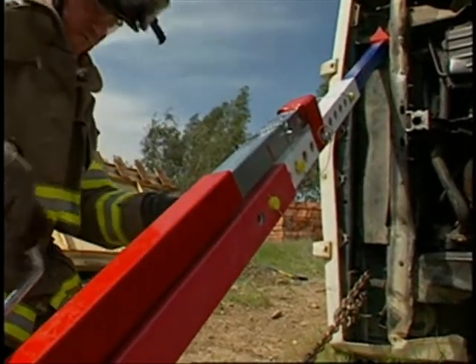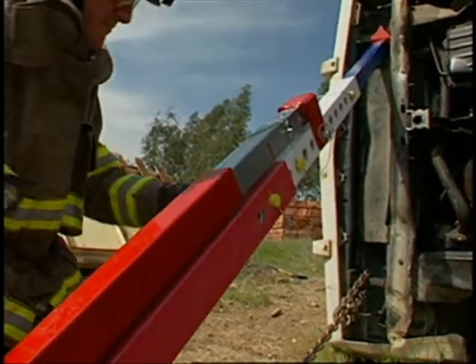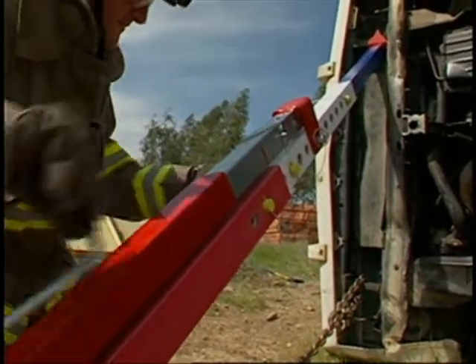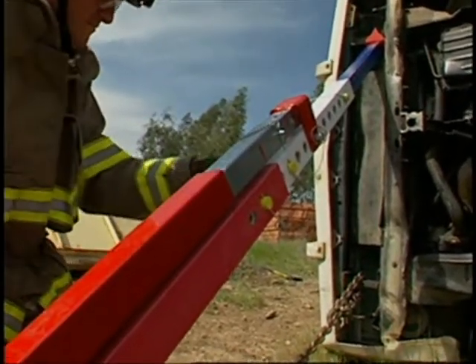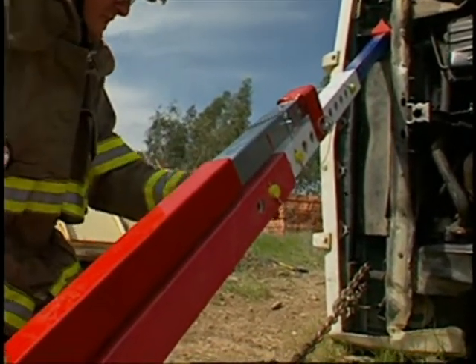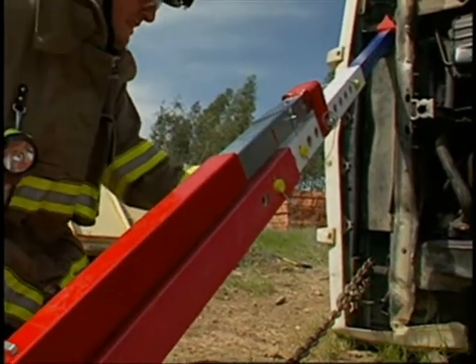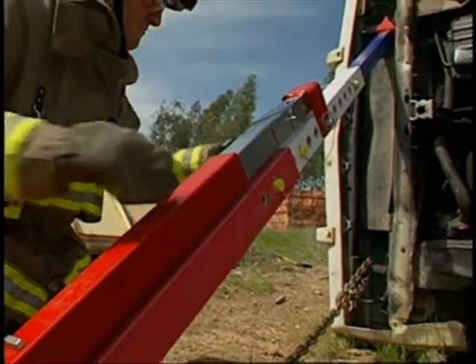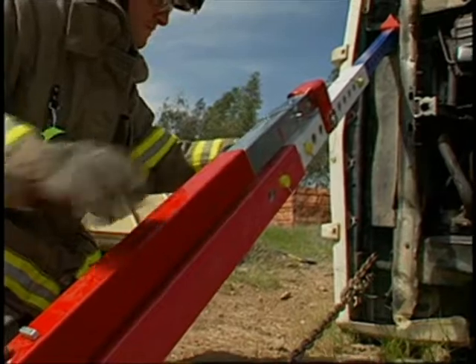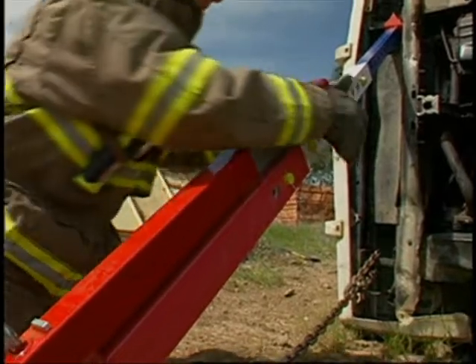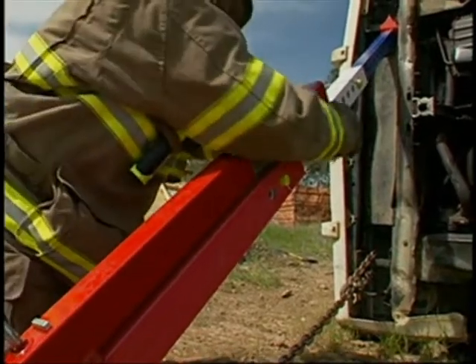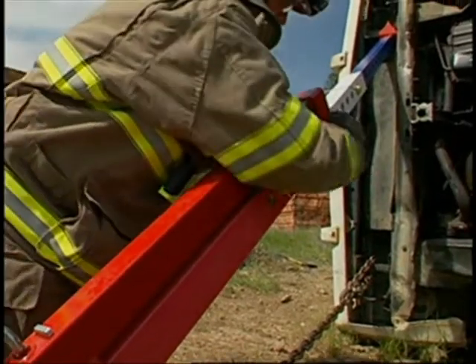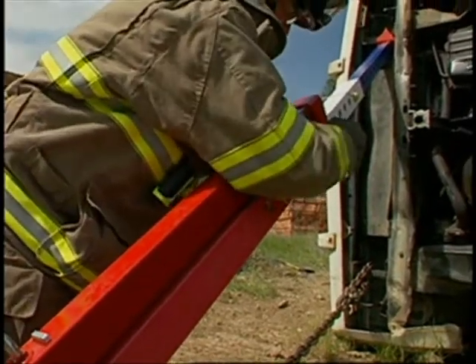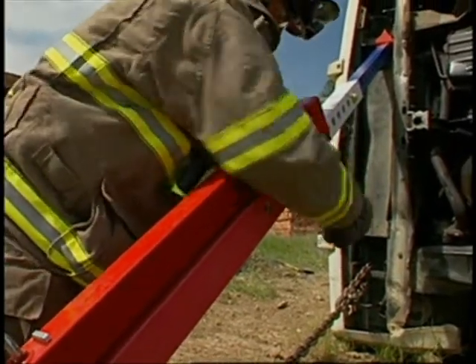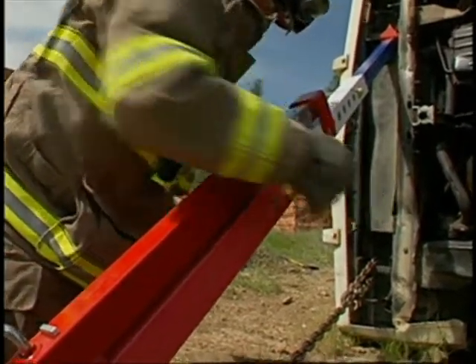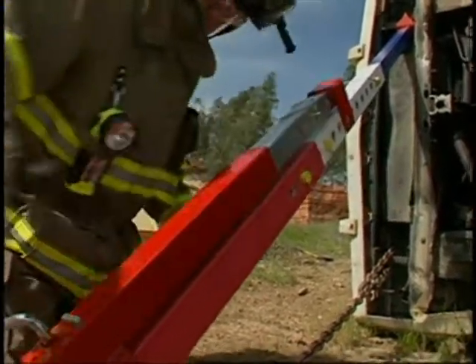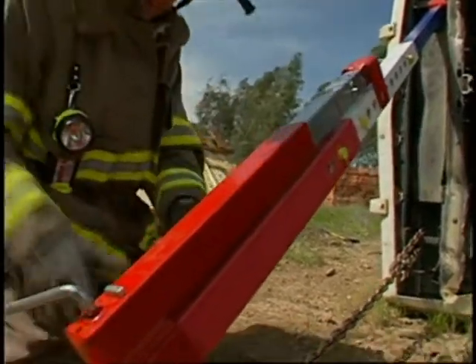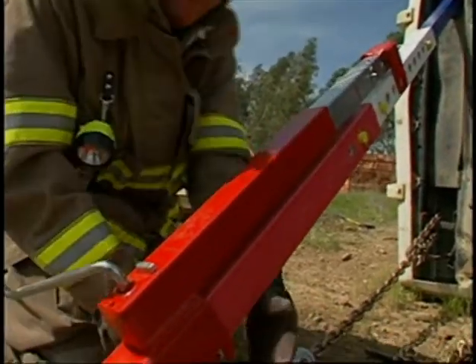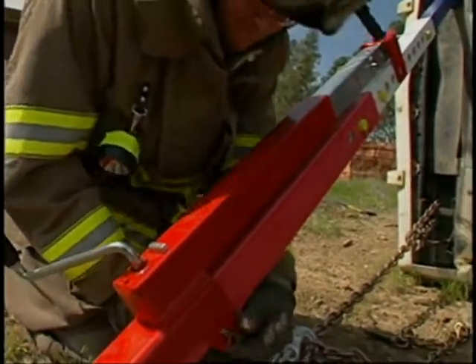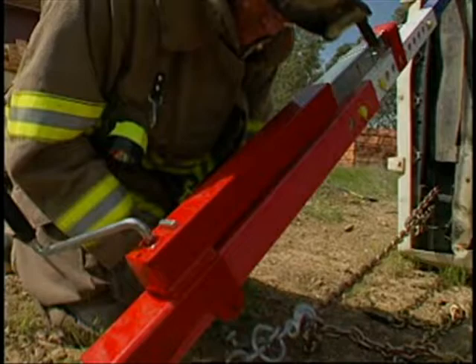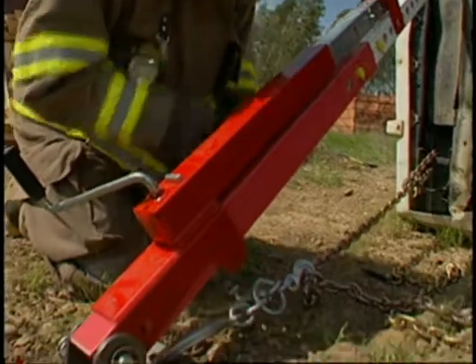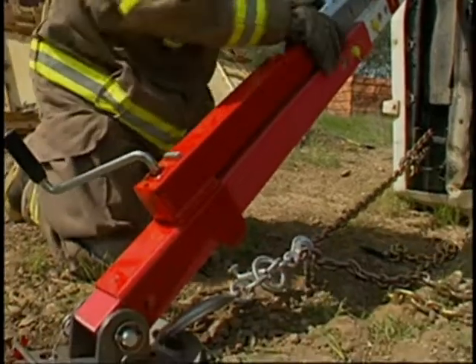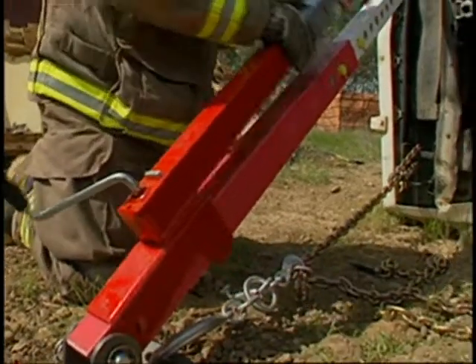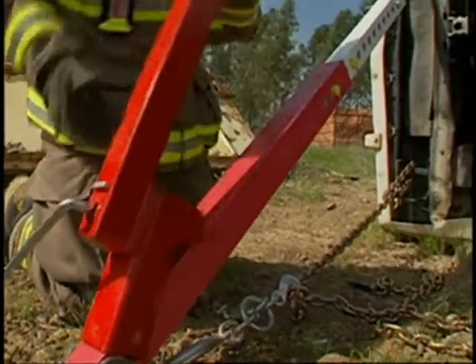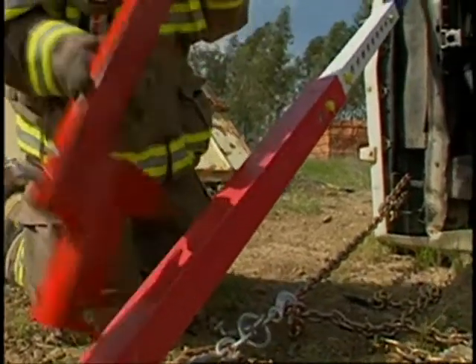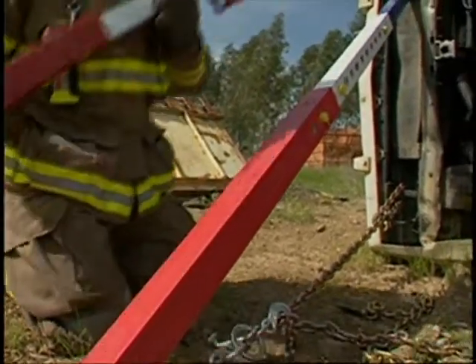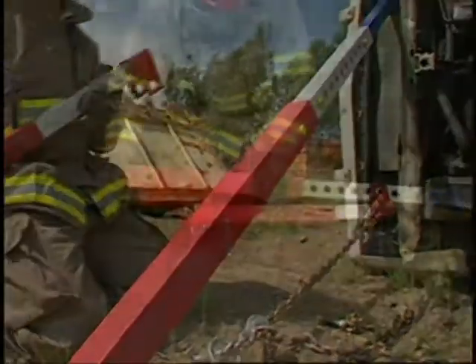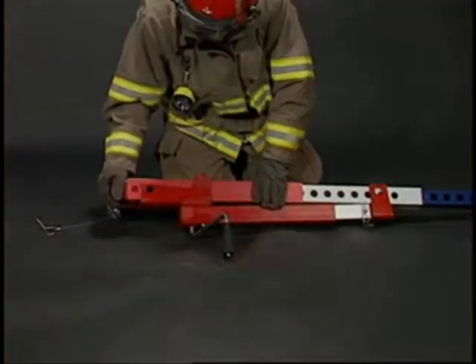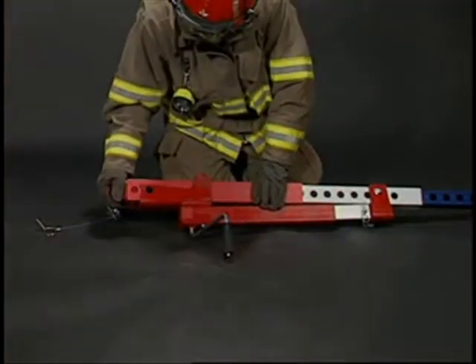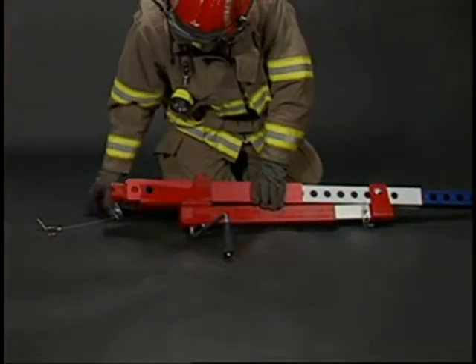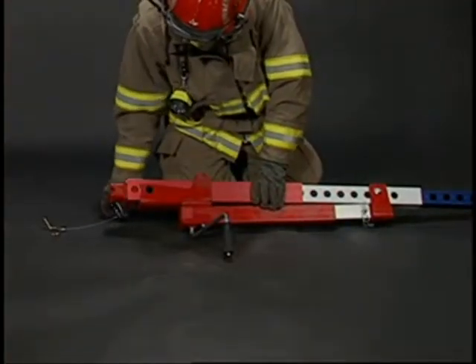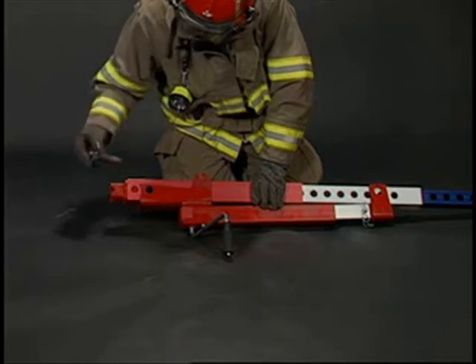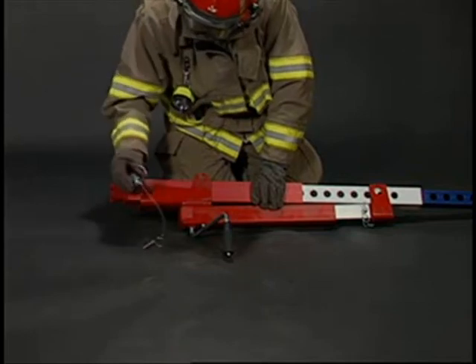When you're done, simply lift the jack off the strut and go use it elsewhere. If needed, you can also use the jack with a spiked foot for machinery or structural rescue.